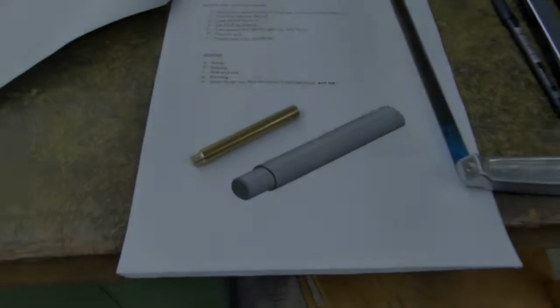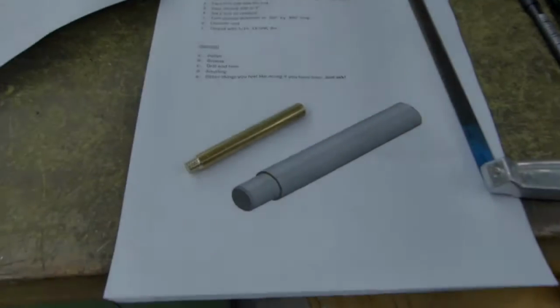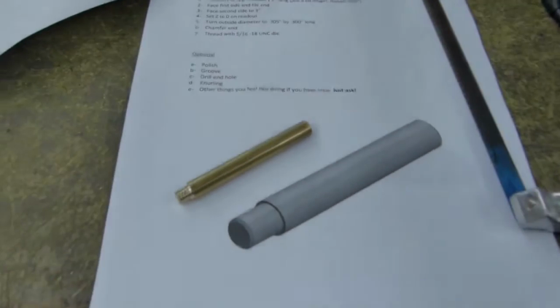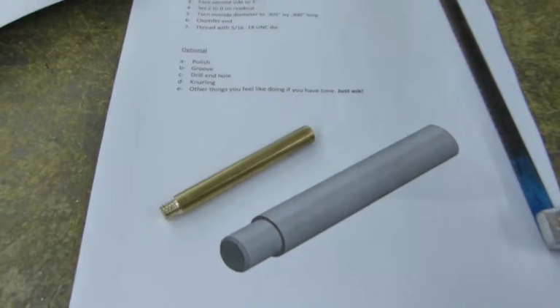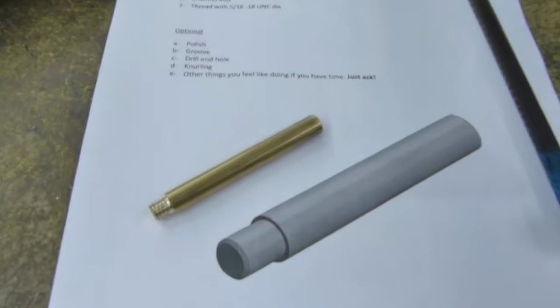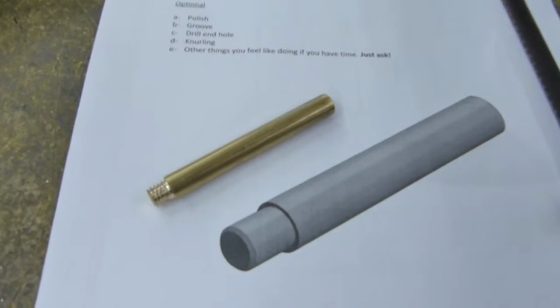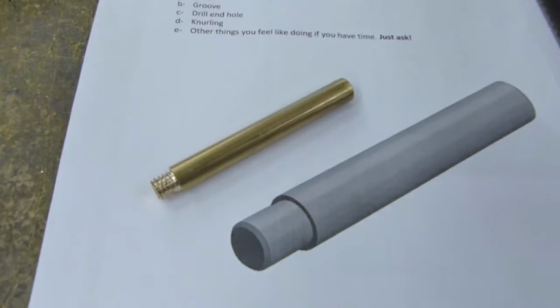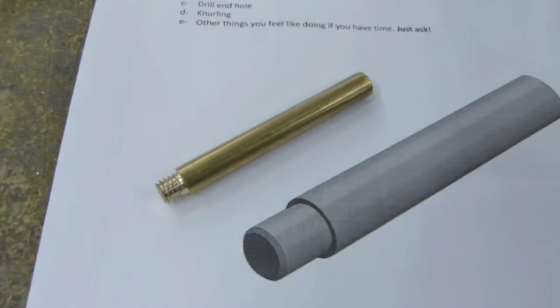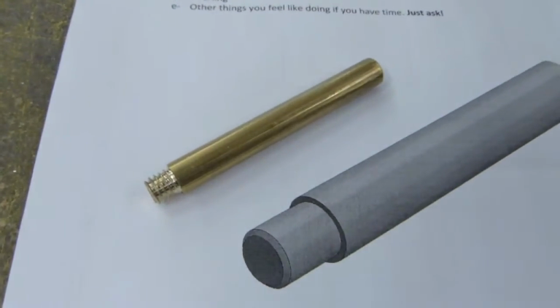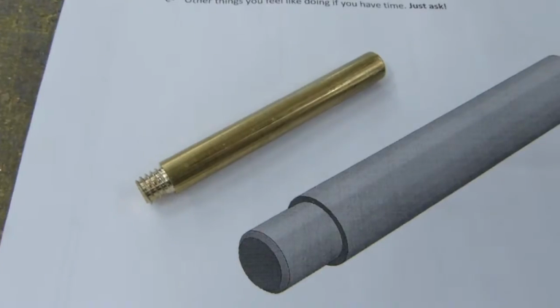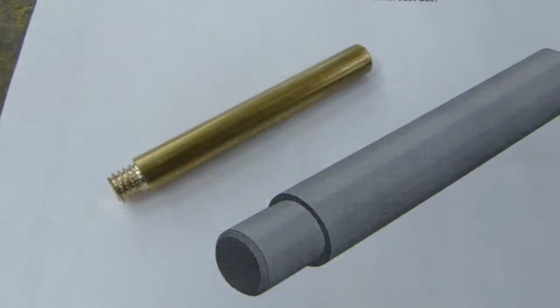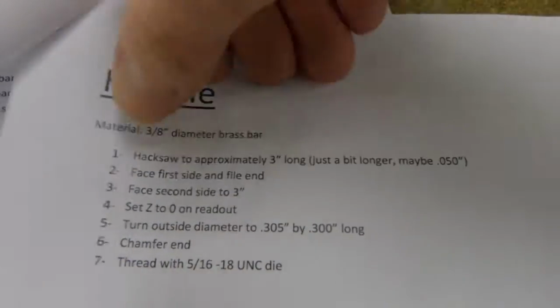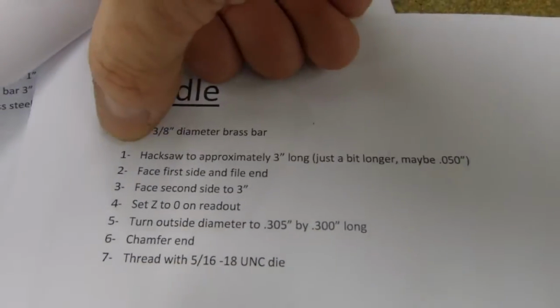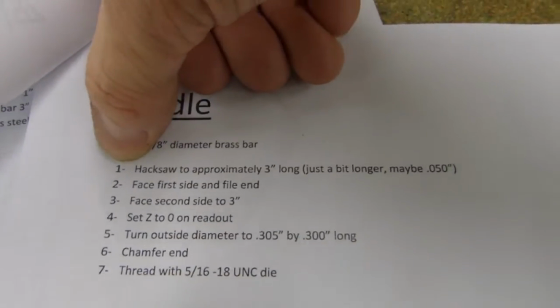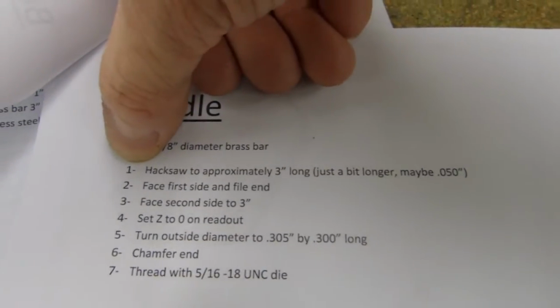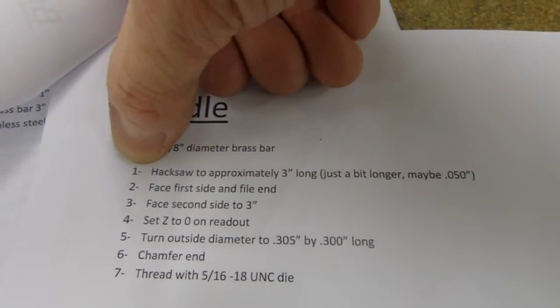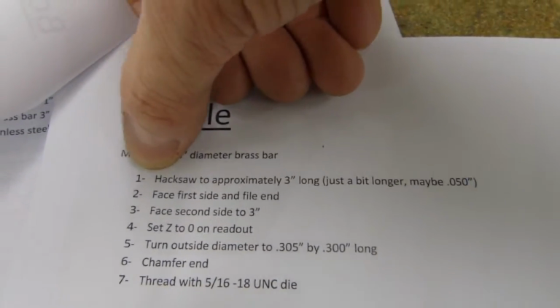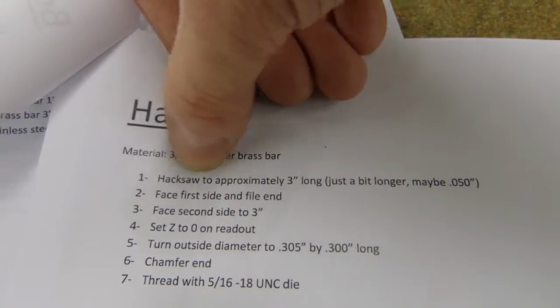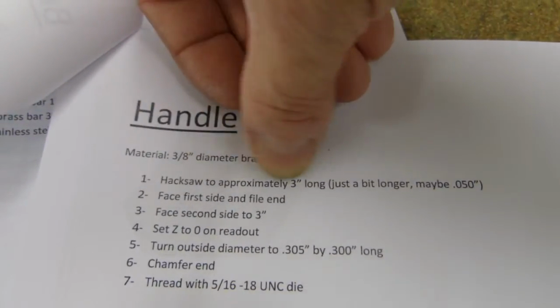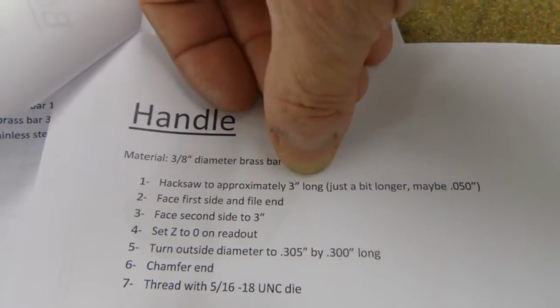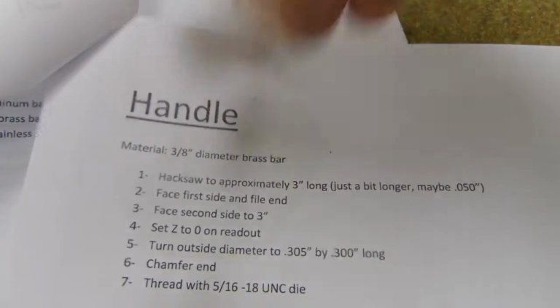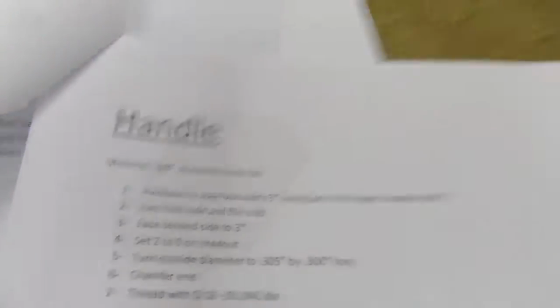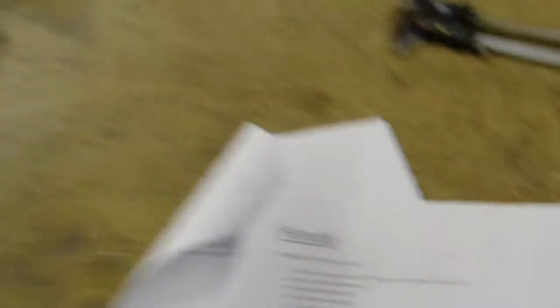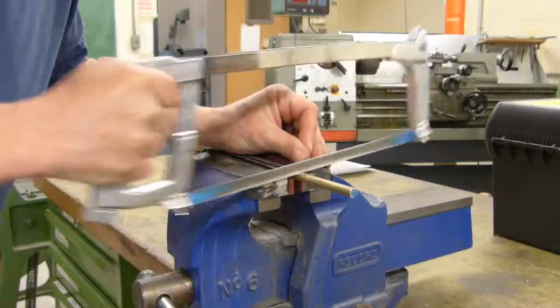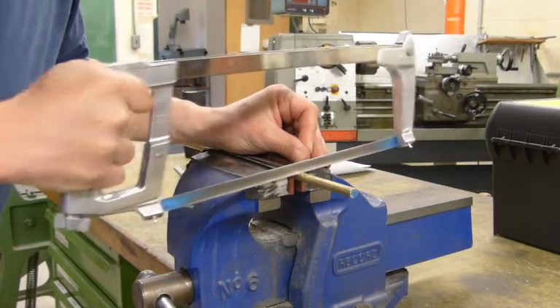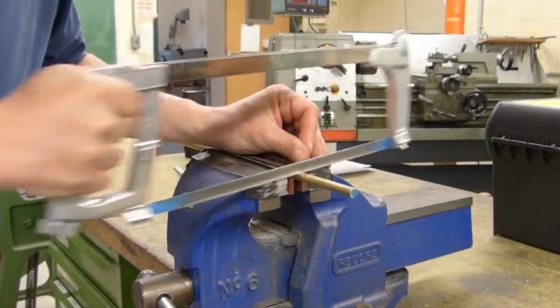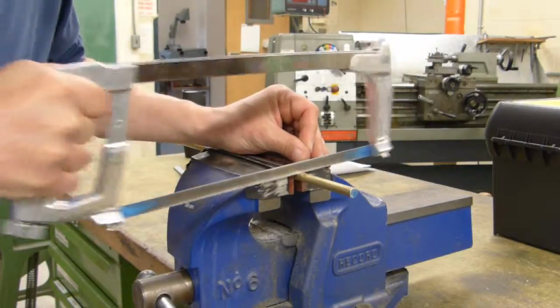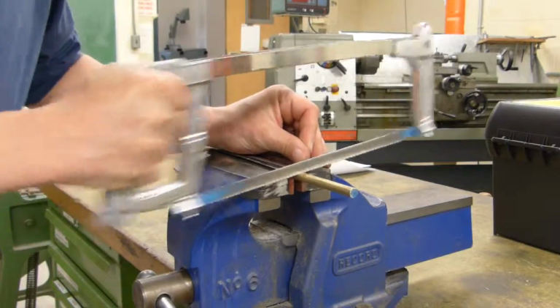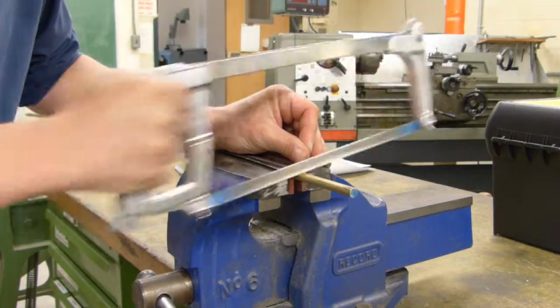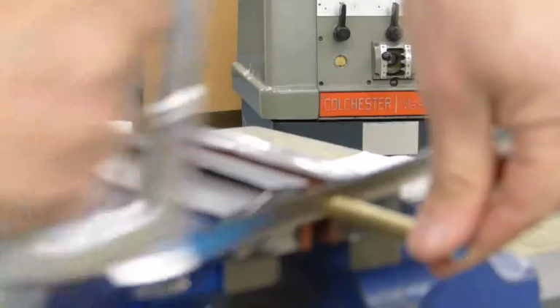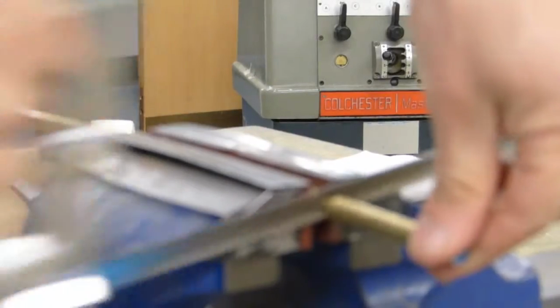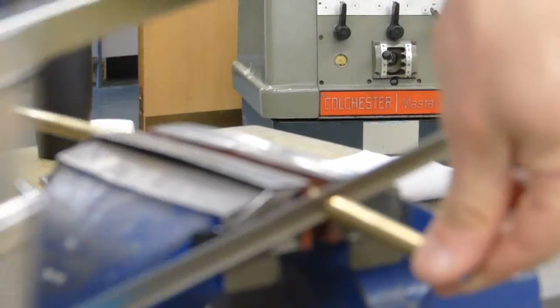This is one of the items you will make in the machine shop. Always following the list, you will use the hacksaw to cut a rod of brass.